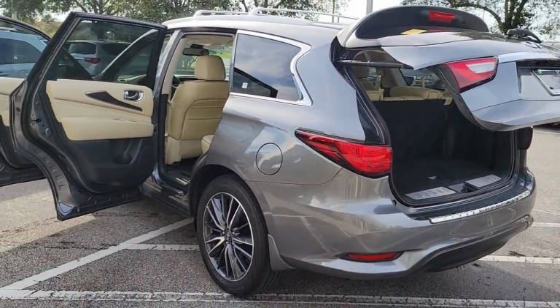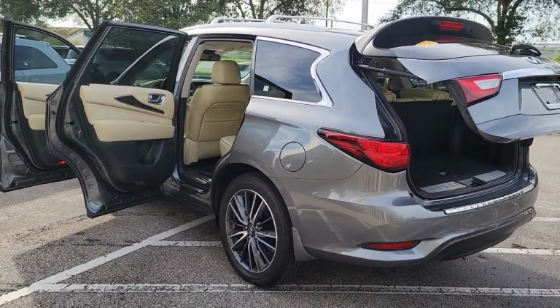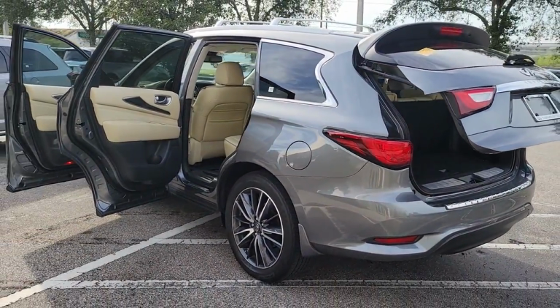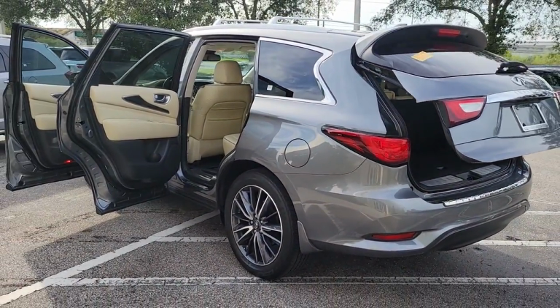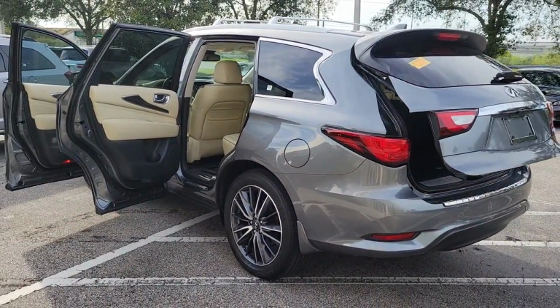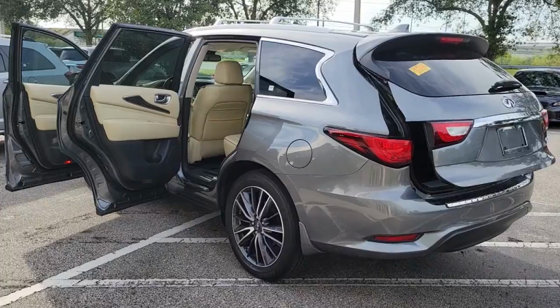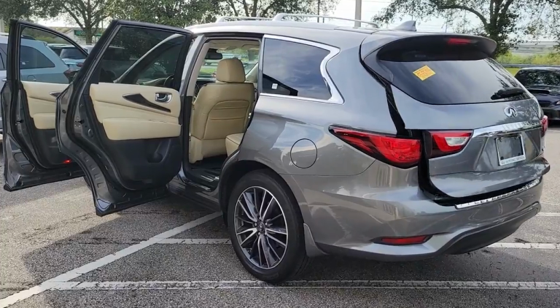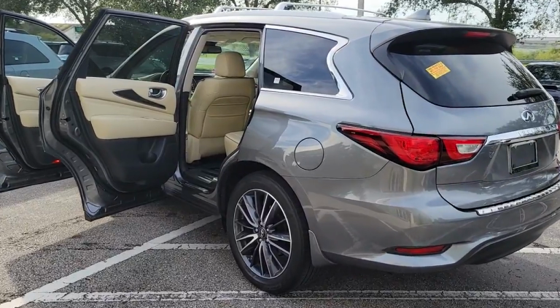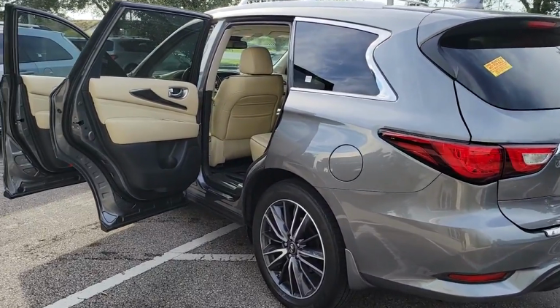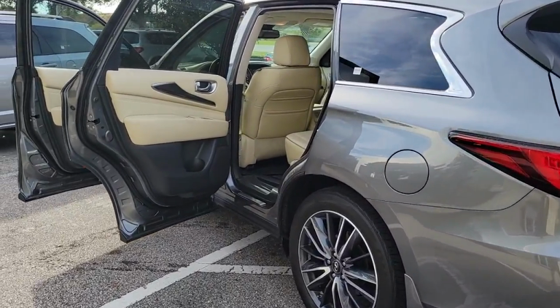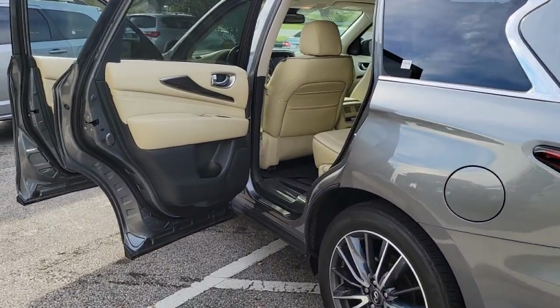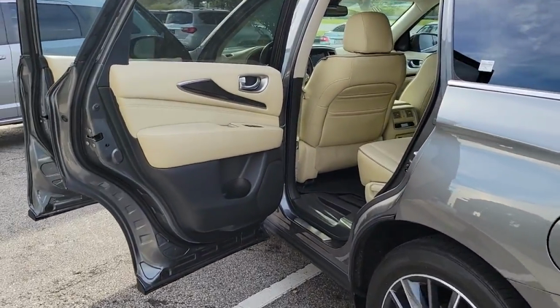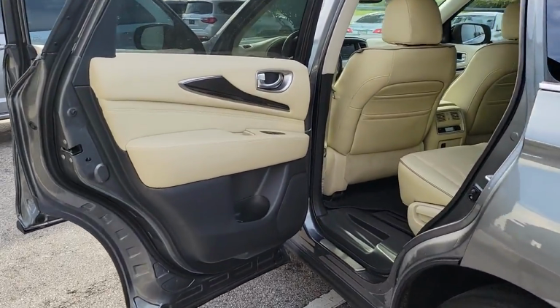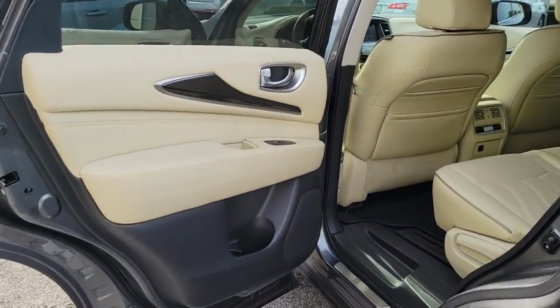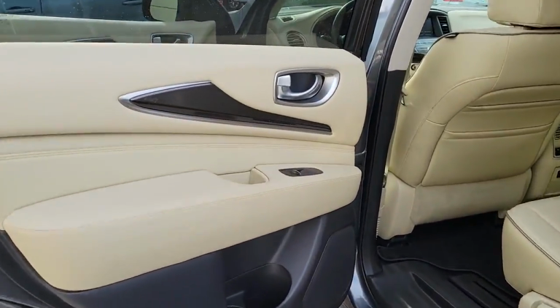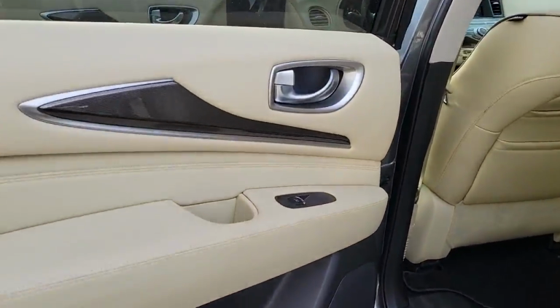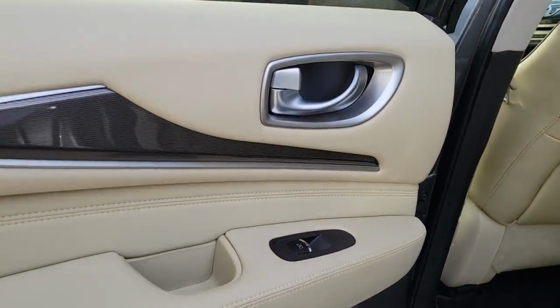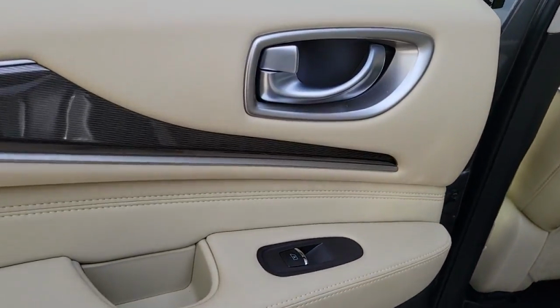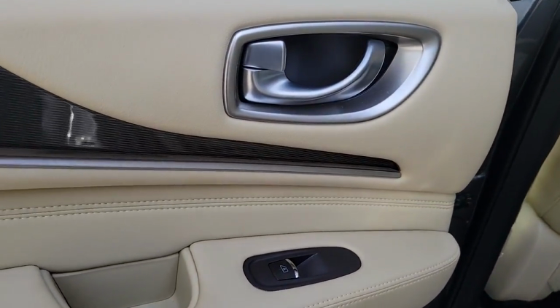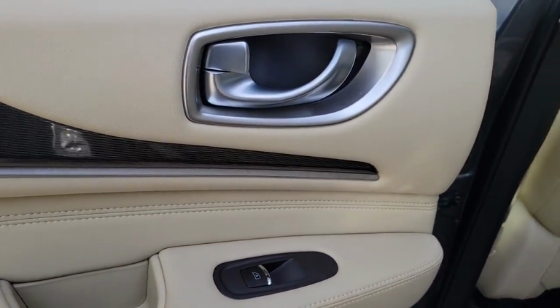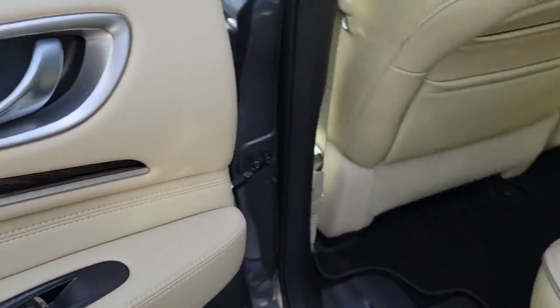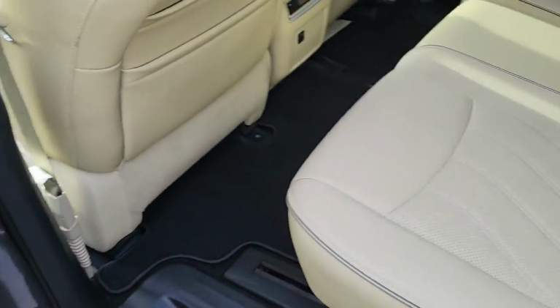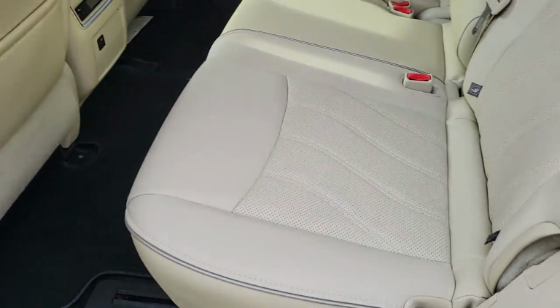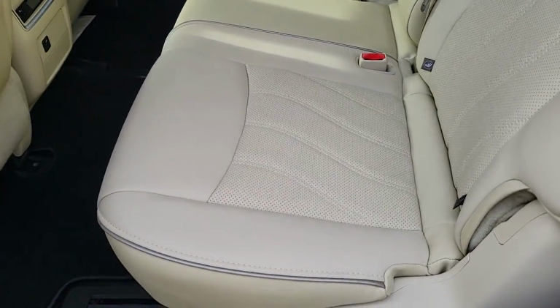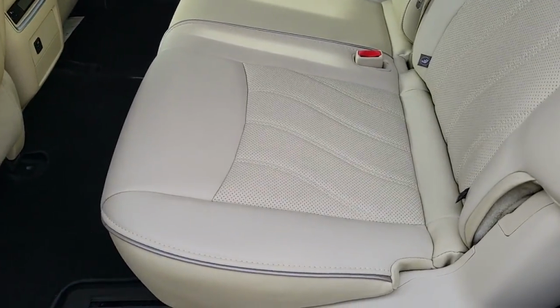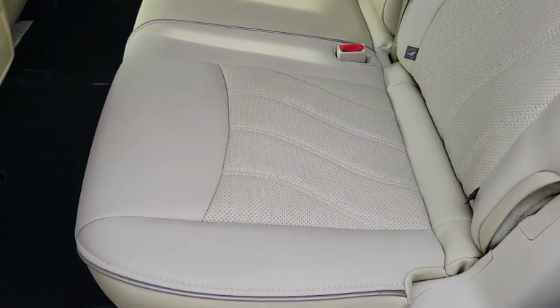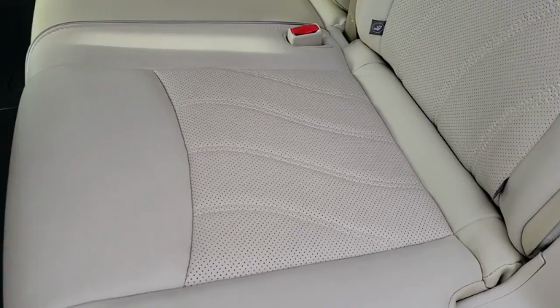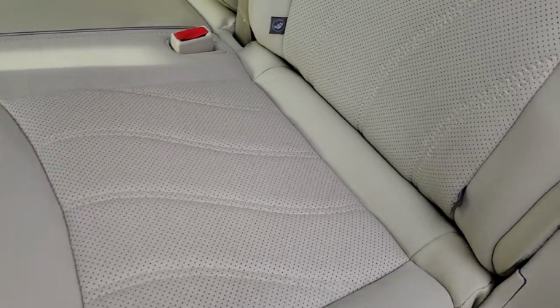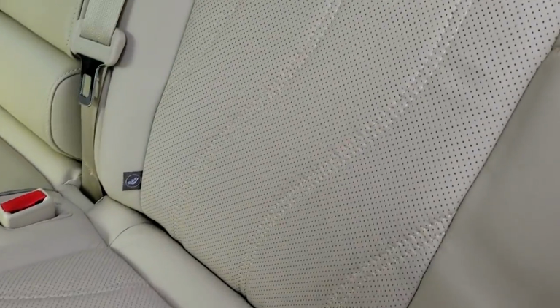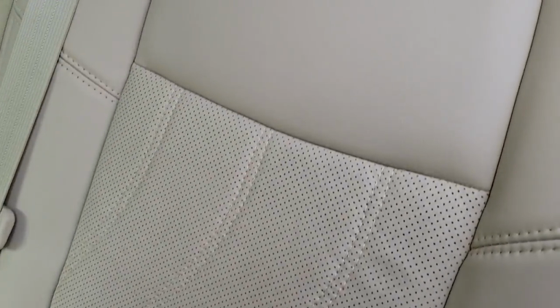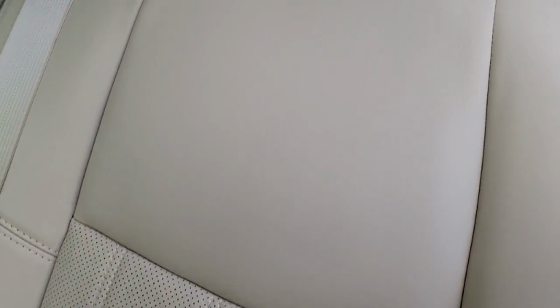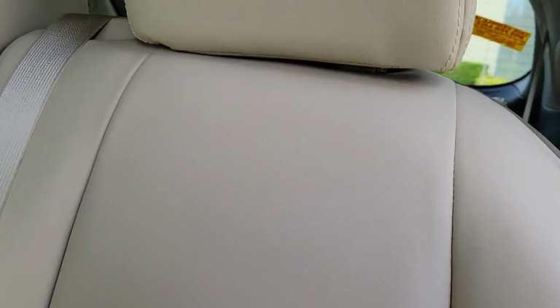Sun and moonroof, keyless entry, backup camera, keyless start, satellite radio, fog lamps, power liftgate, heated mirrors, power passenger seat, power driver seat.